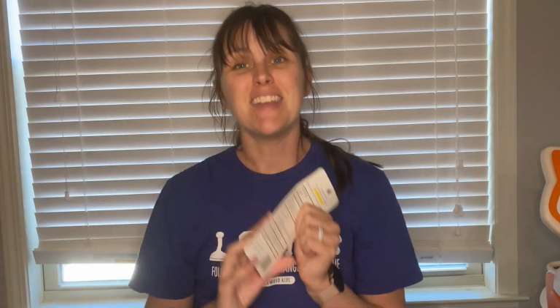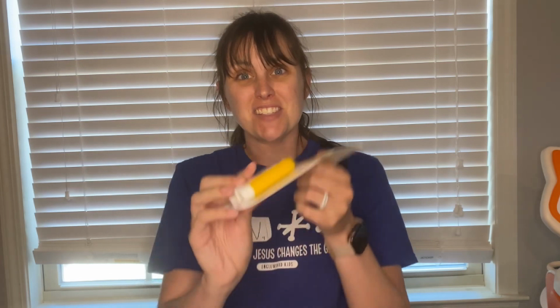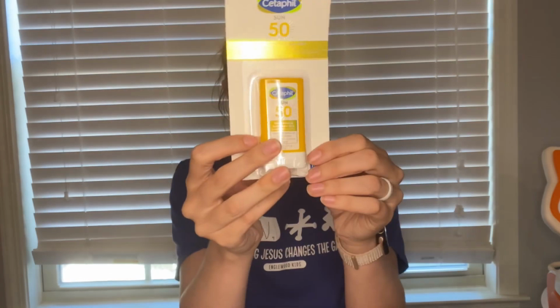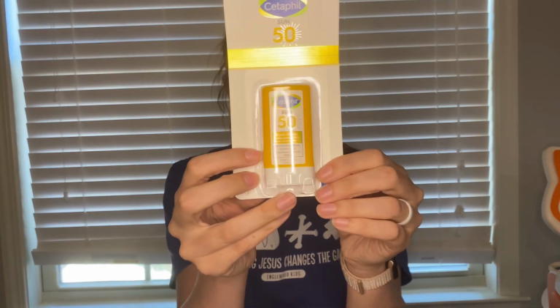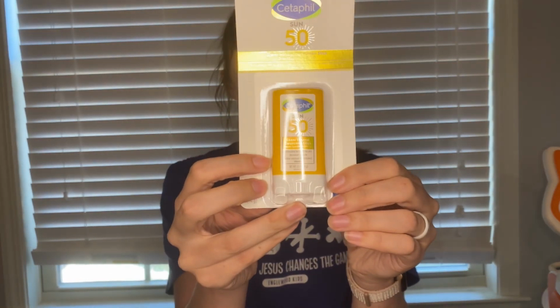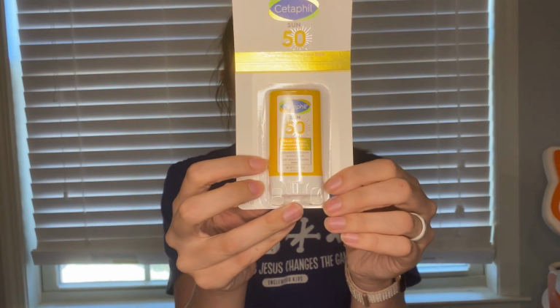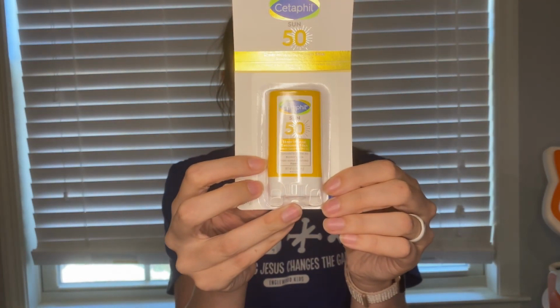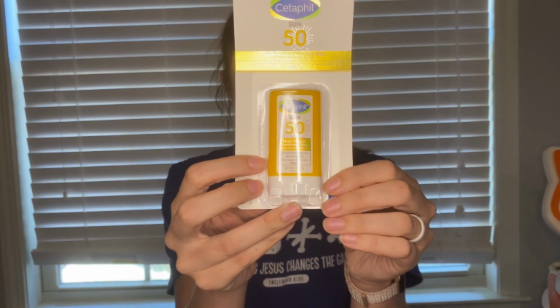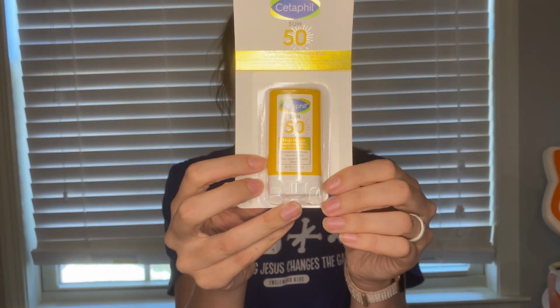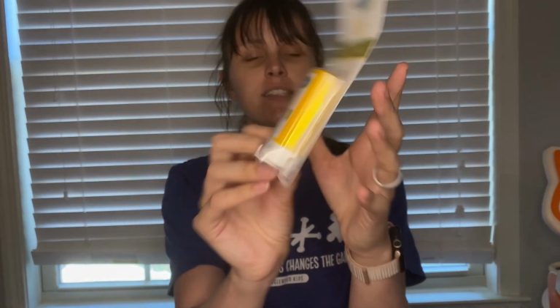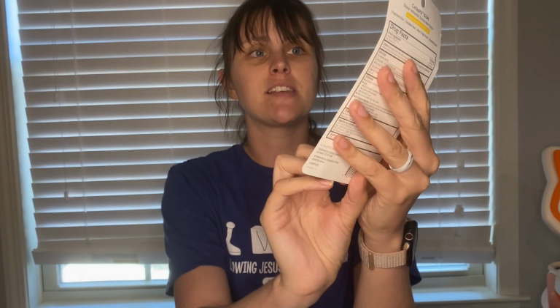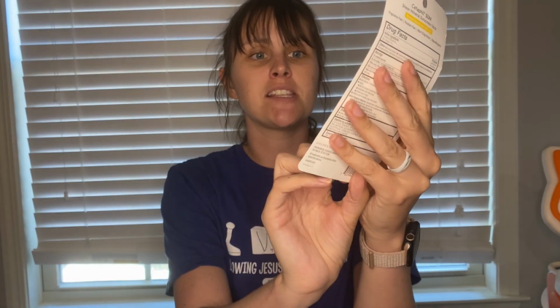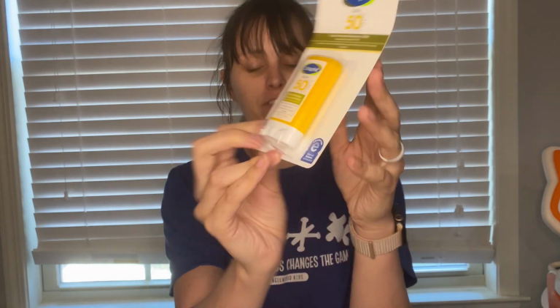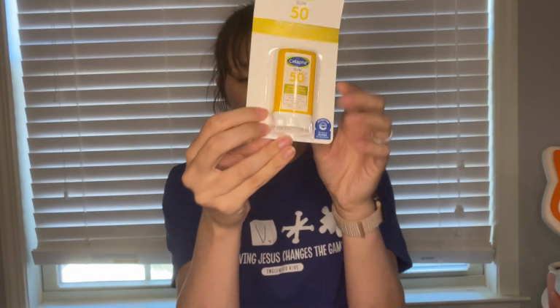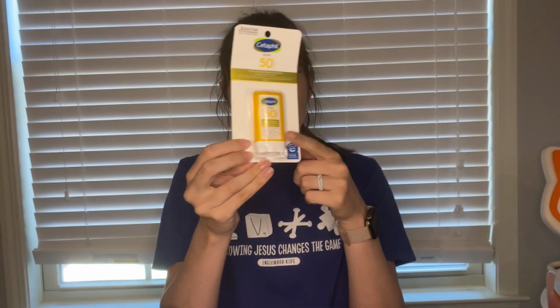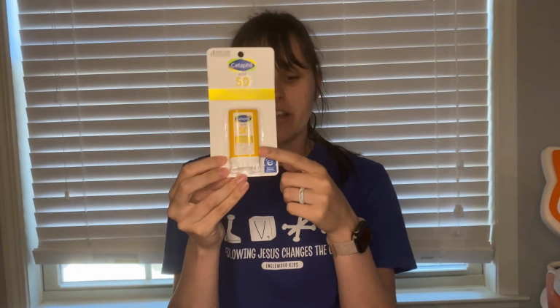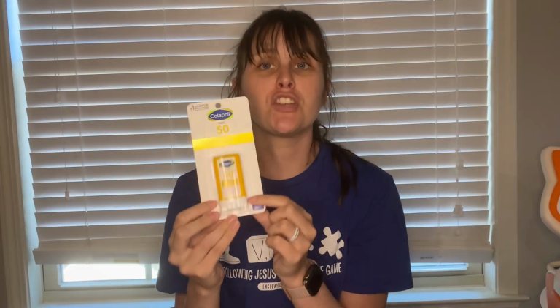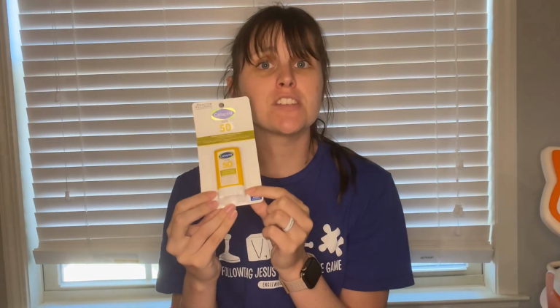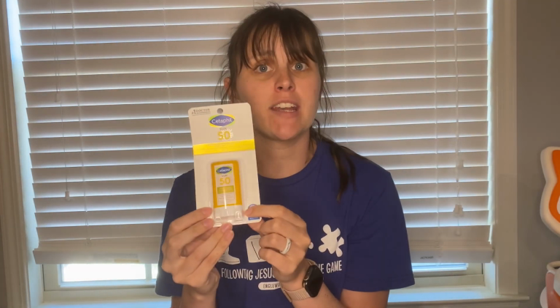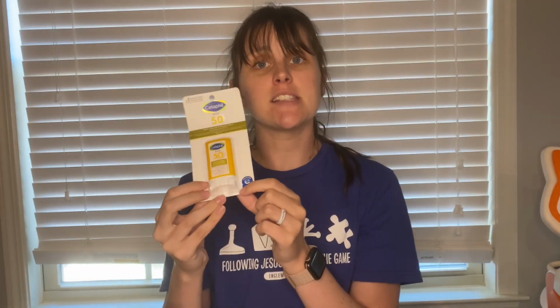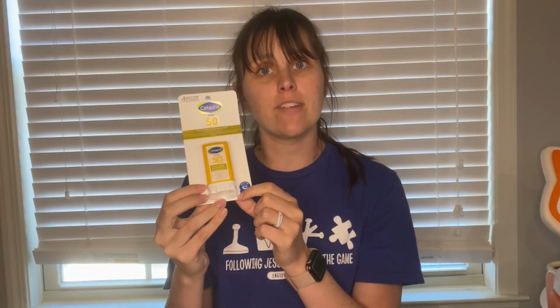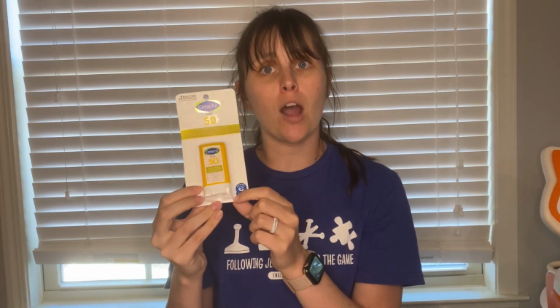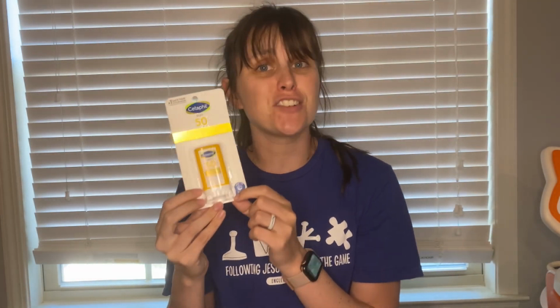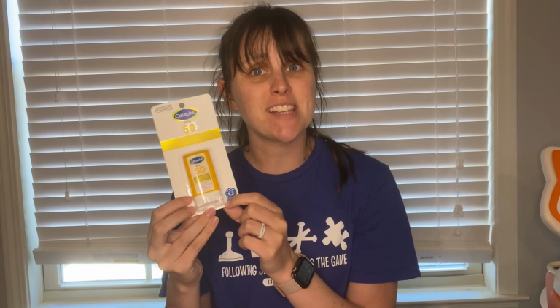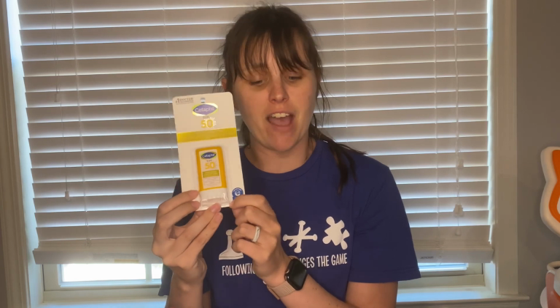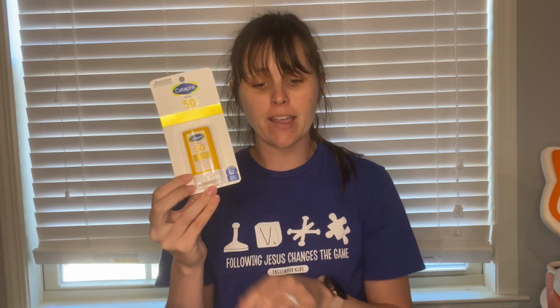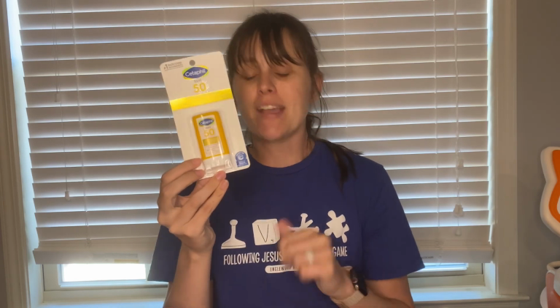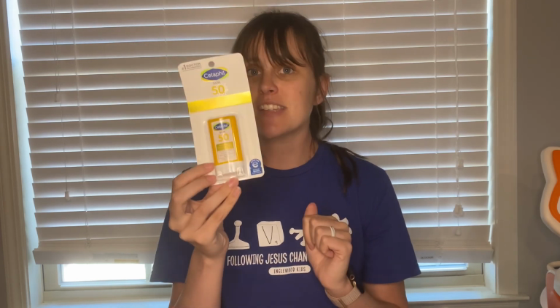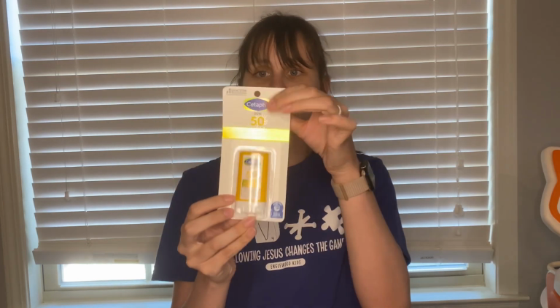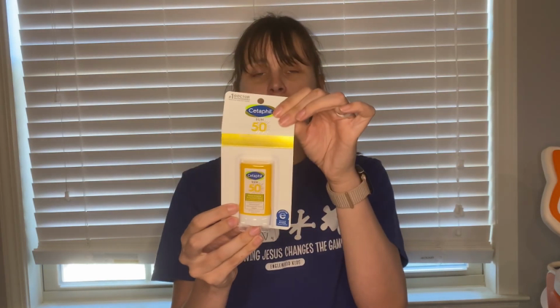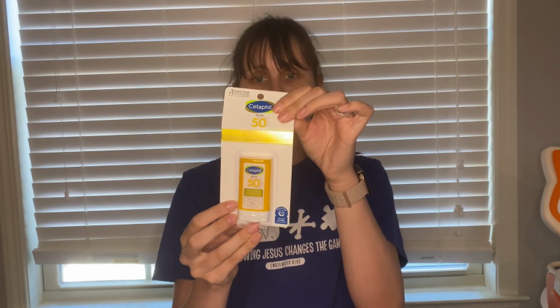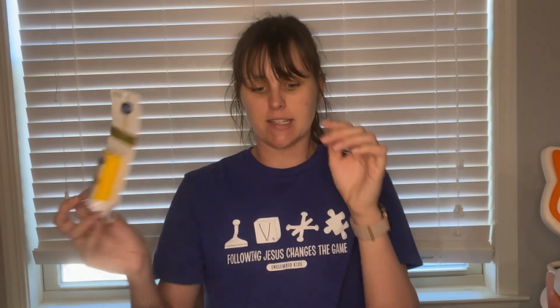Another sunscreen clearance find is on the Cetaphil Sheer Mineral Sunscreen Stick, SPF 50. These were on clearance for $2.39. We have an Ibotta offer for $1.75 back, making it just $0.64. I thought that was a great deal.